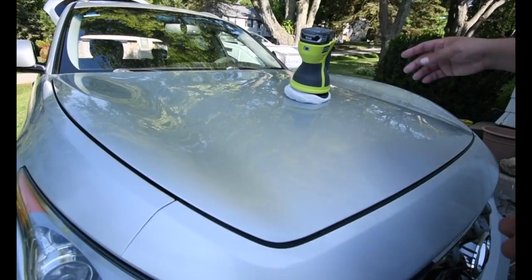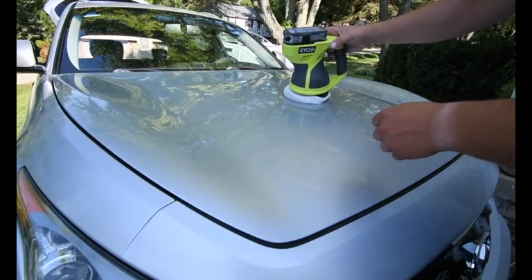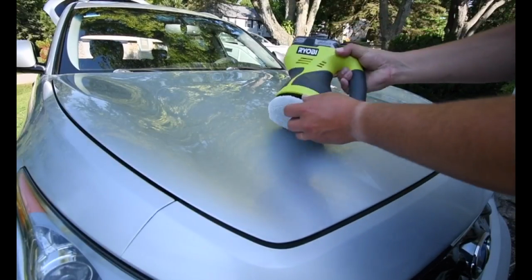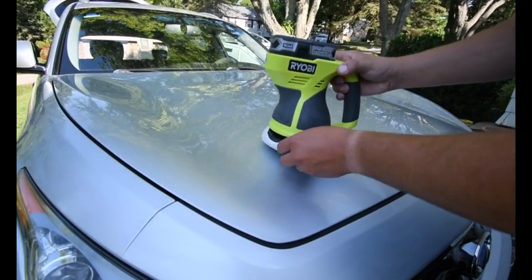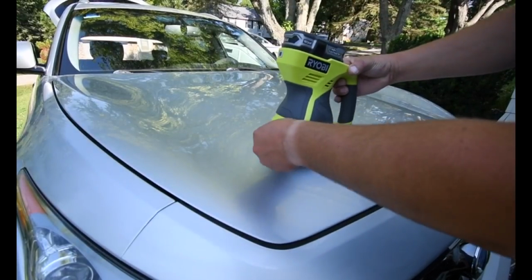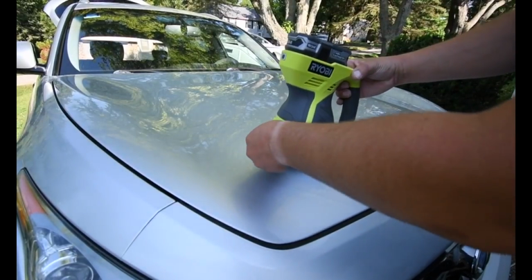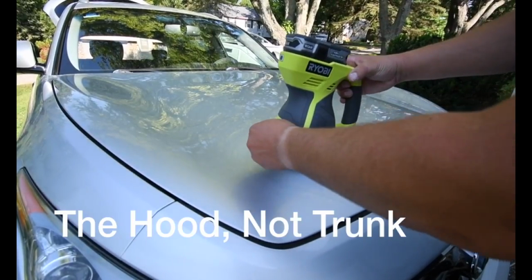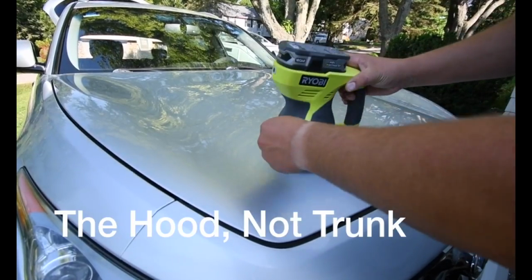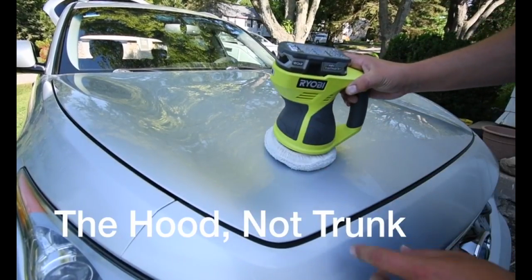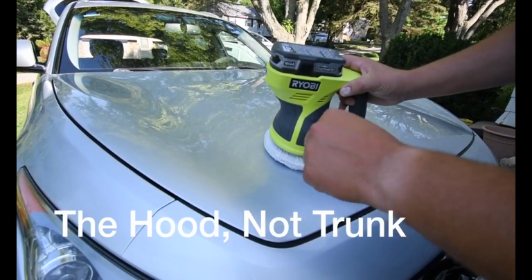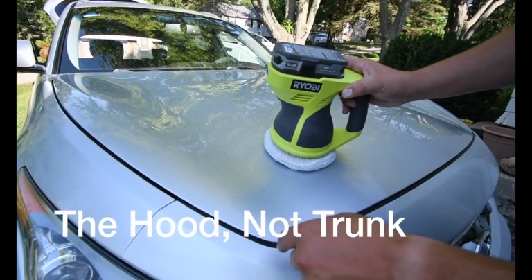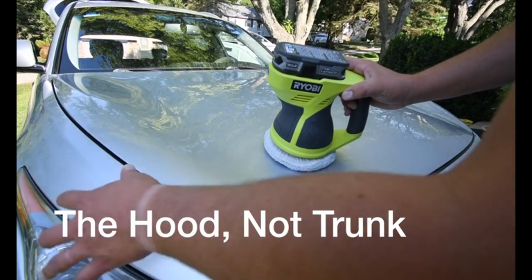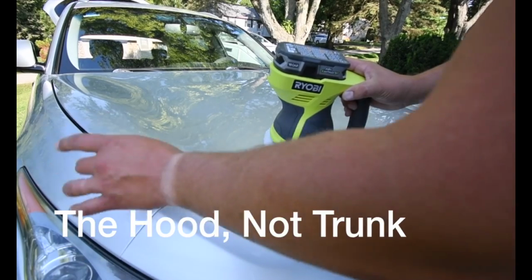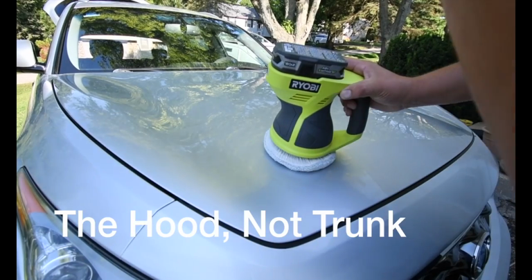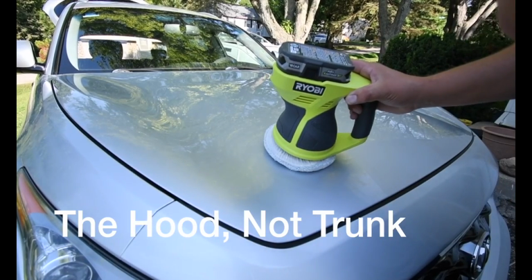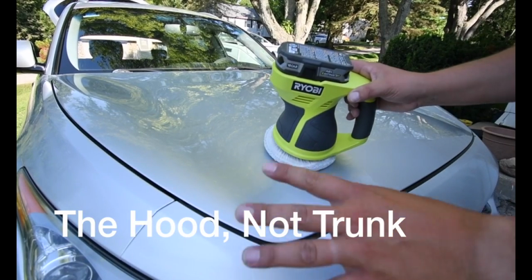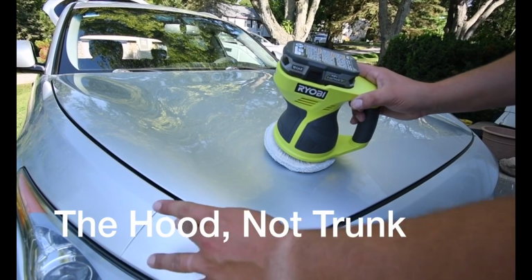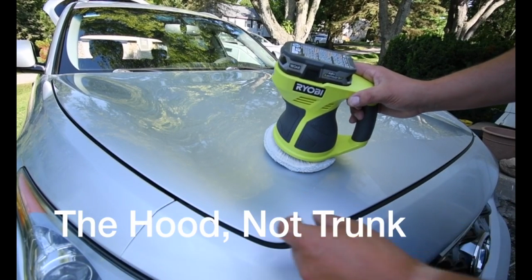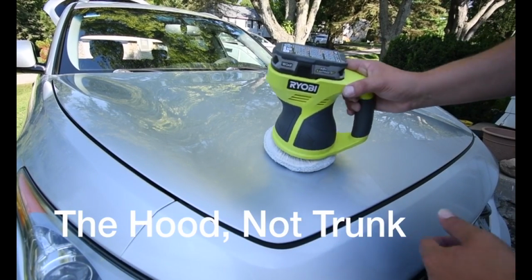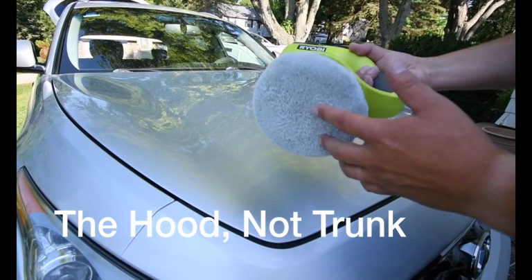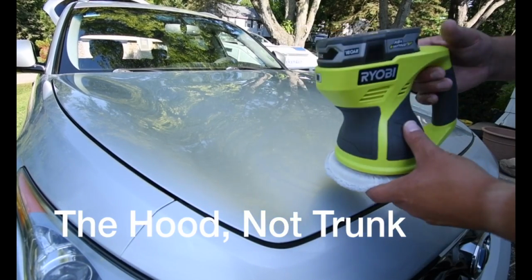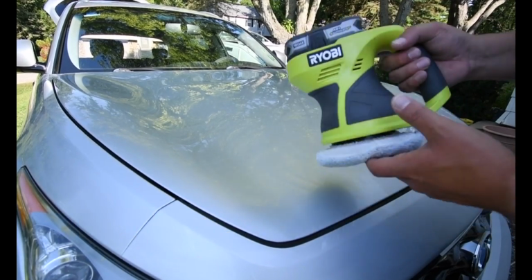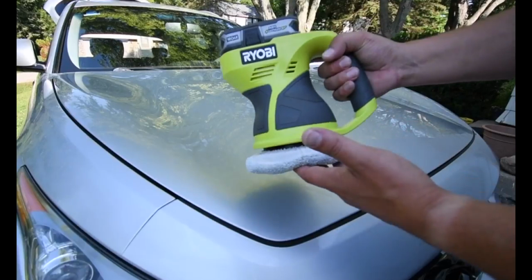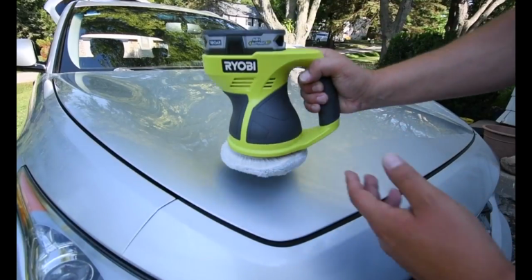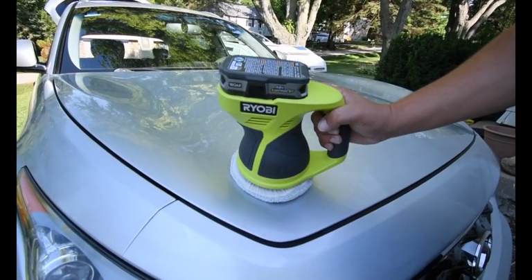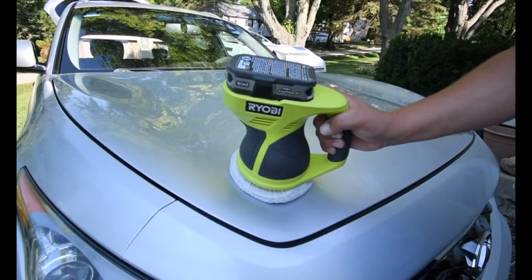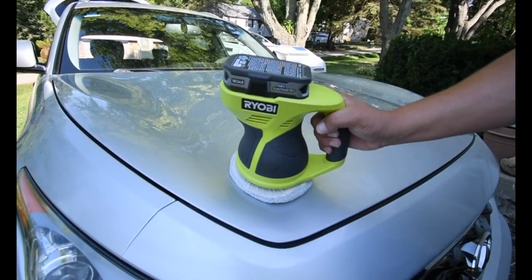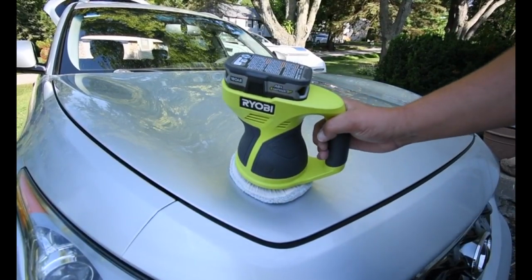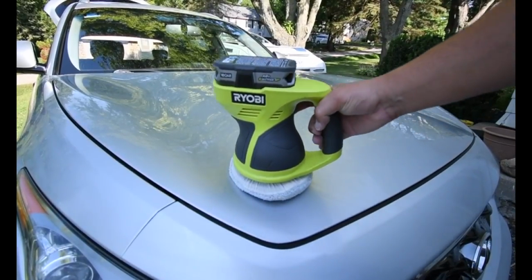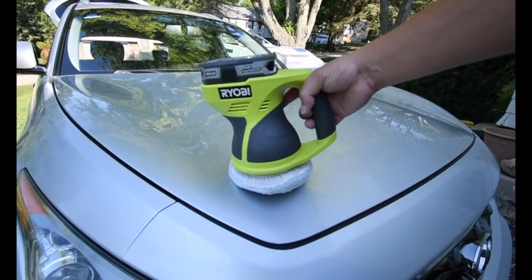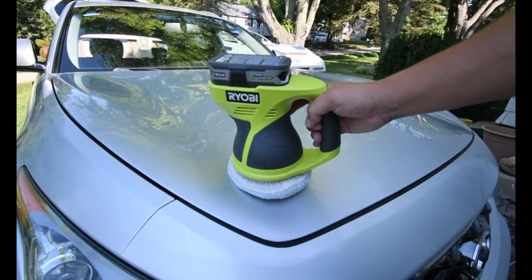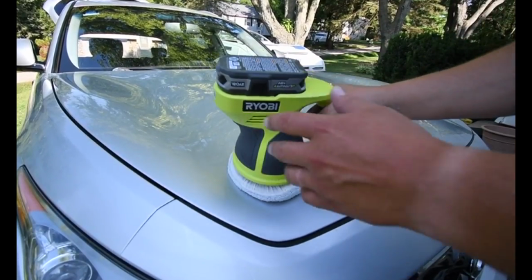So I got the wax on the trunk, the front bumper, and the two side fenders. It's dry by now and ready to buff out. Let's see how this six-inch buffer works on a car.